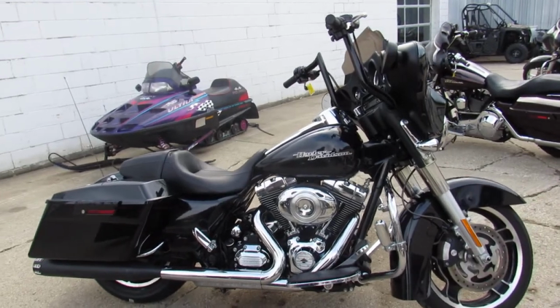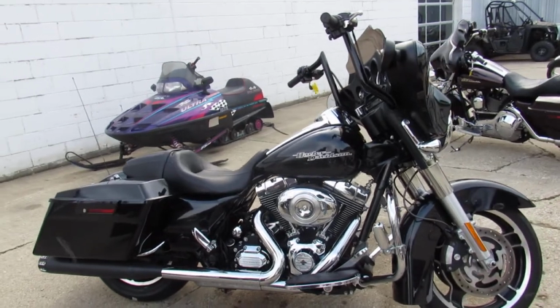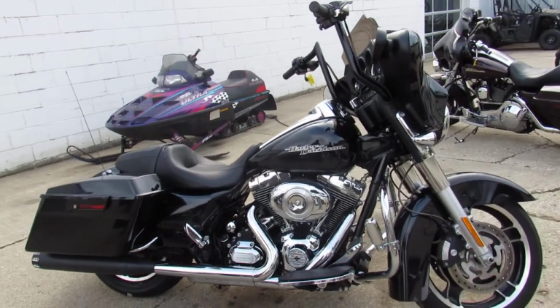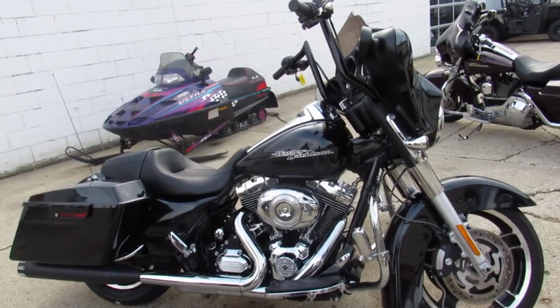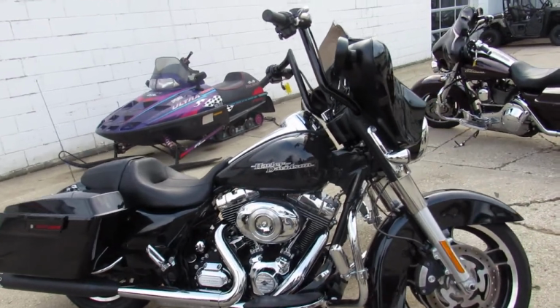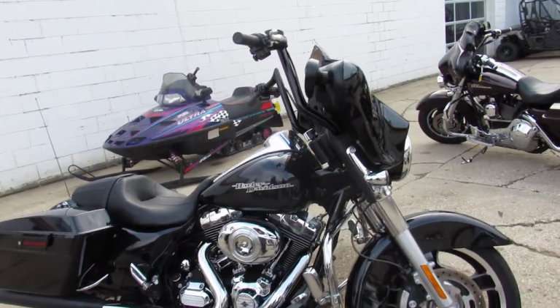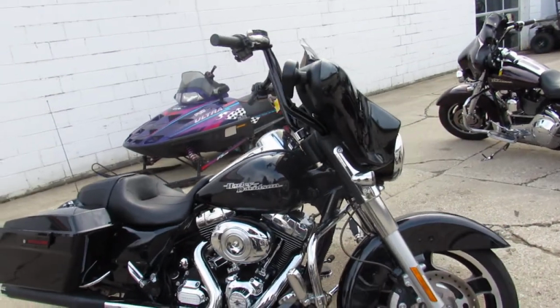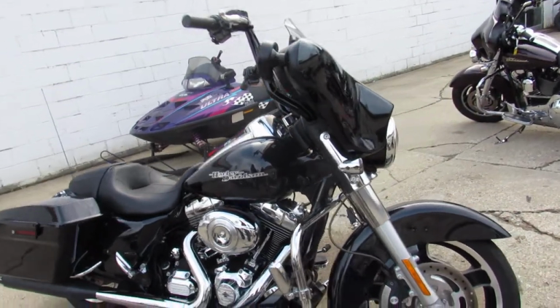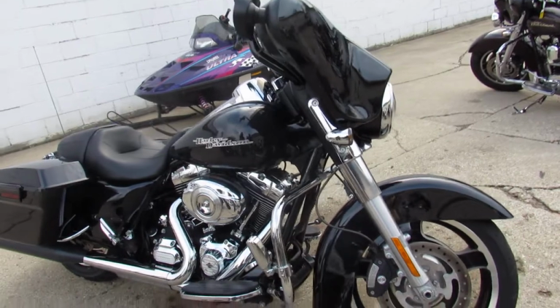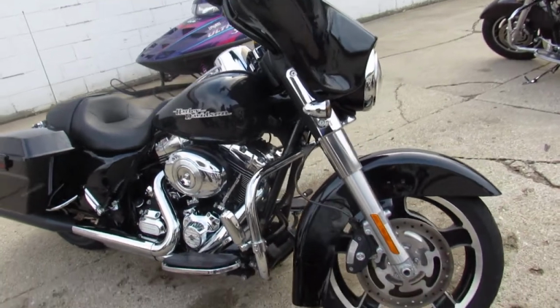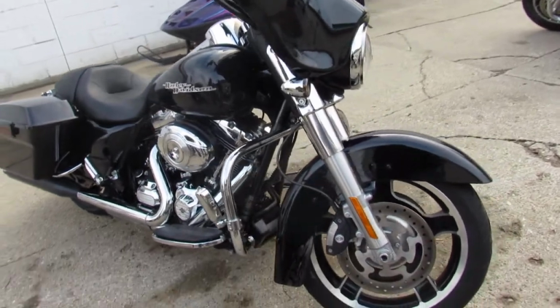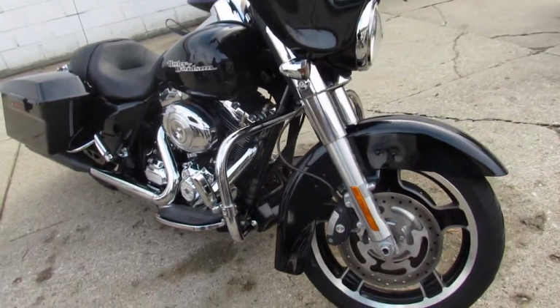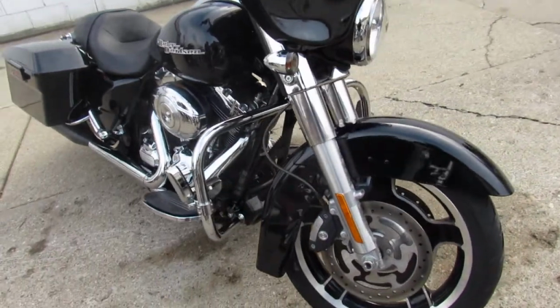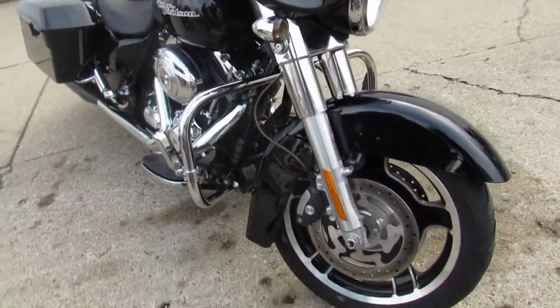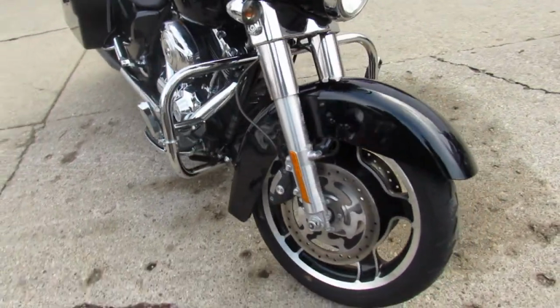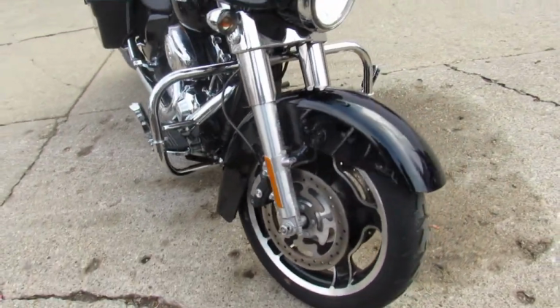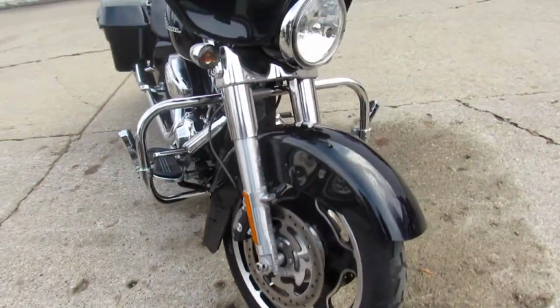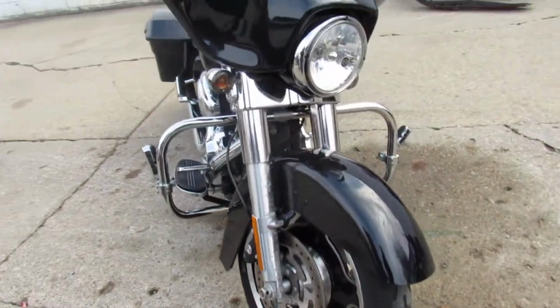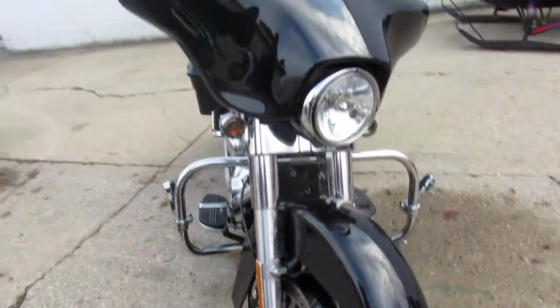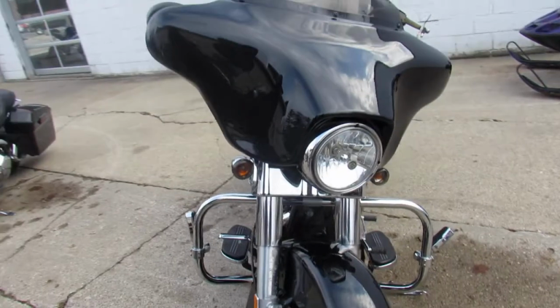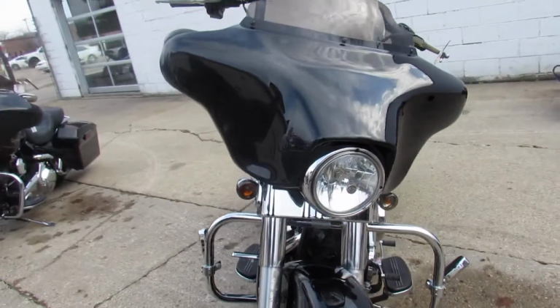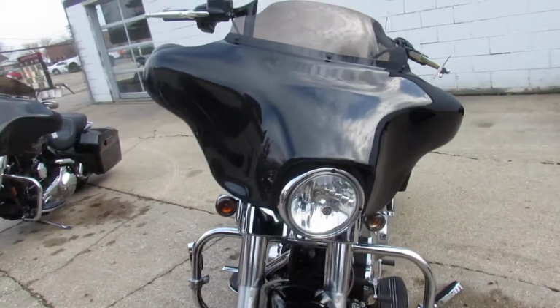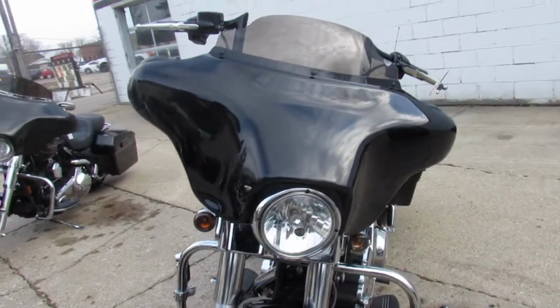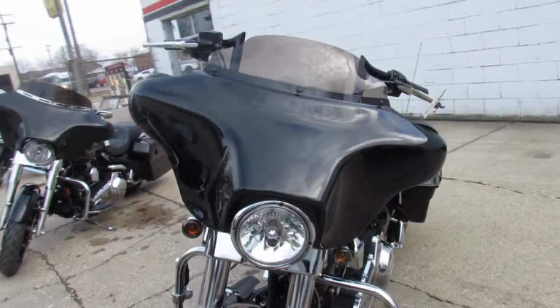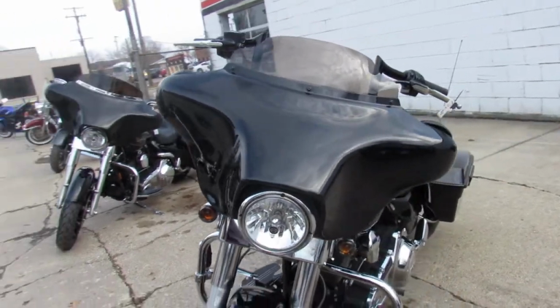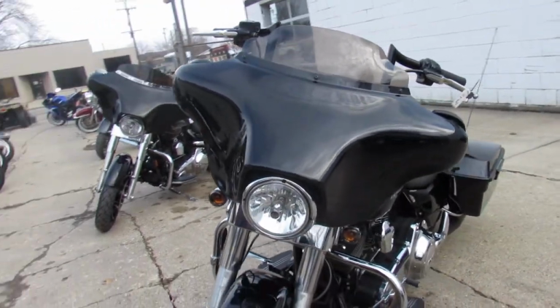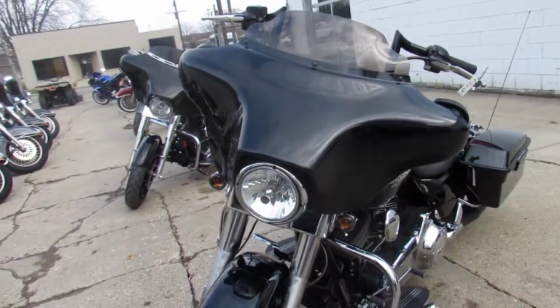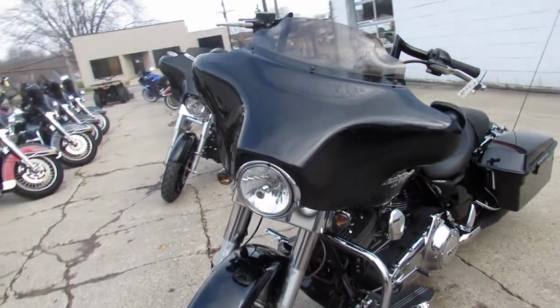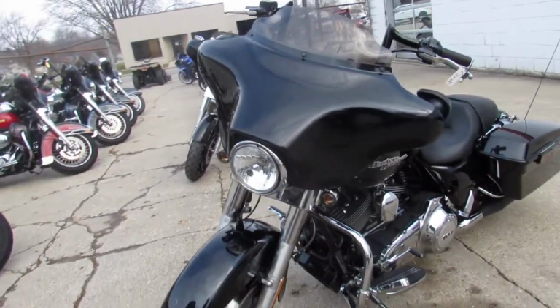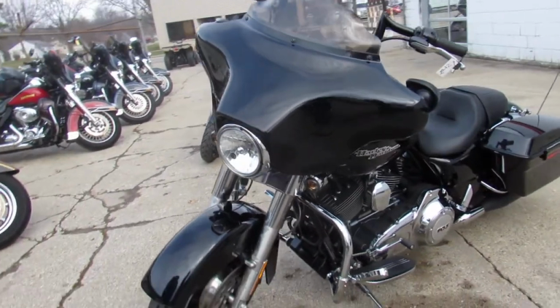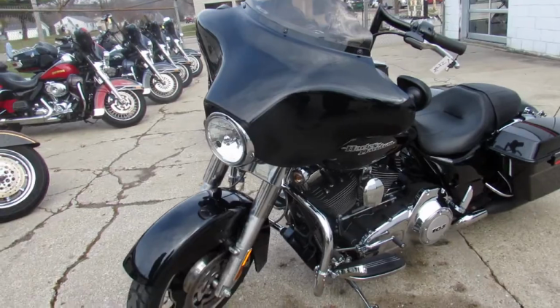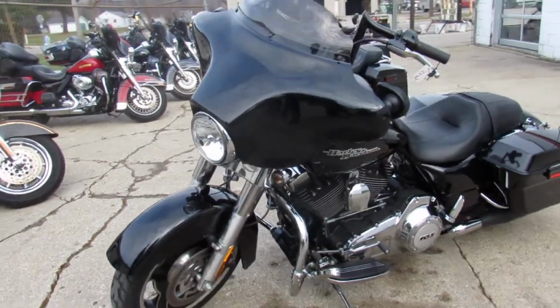Hey guys, approvalpowersports.com here doing some videos on the used street glides we just got in. We've got over 70 pre-owned street glides in stock. This one here is a 2013 with only 6,459 miles — this thing's perfect.